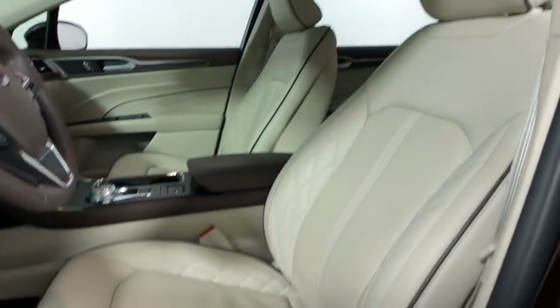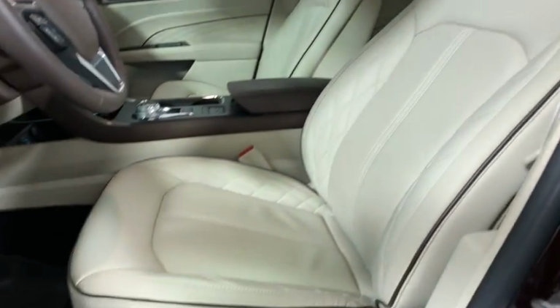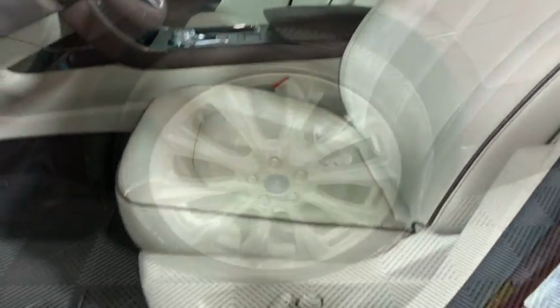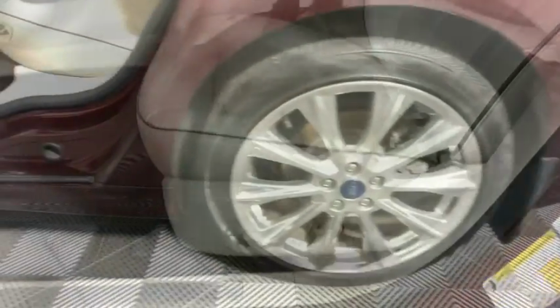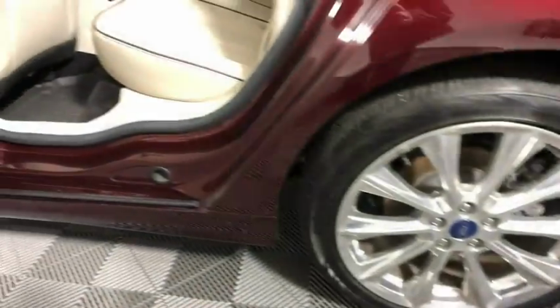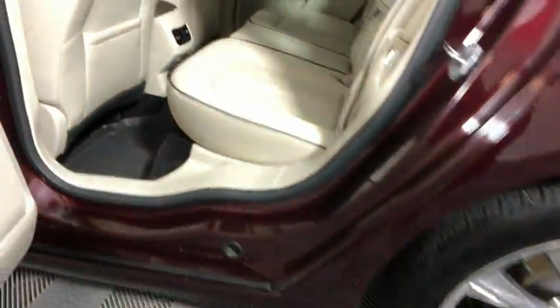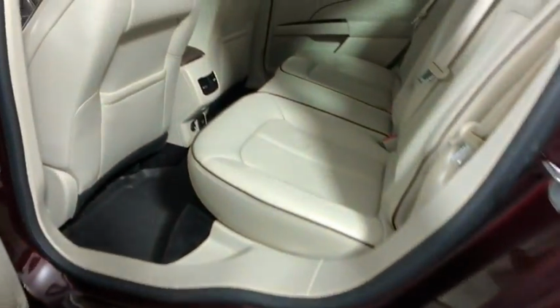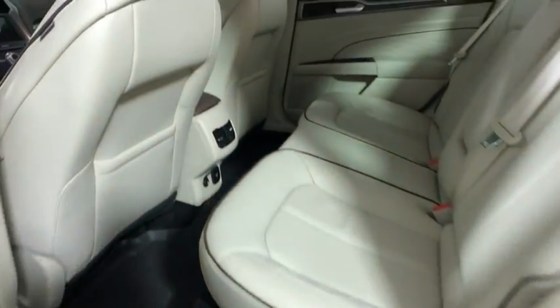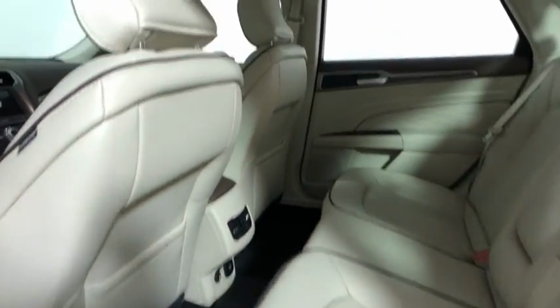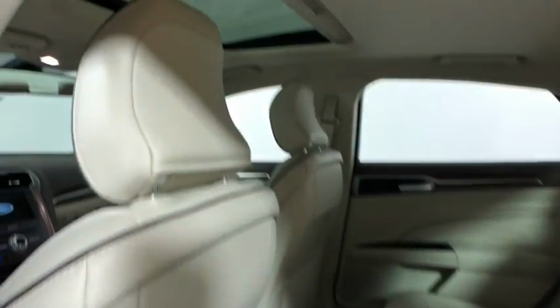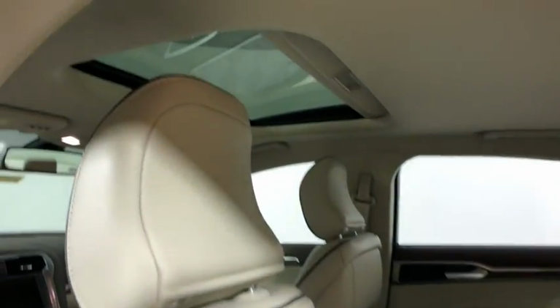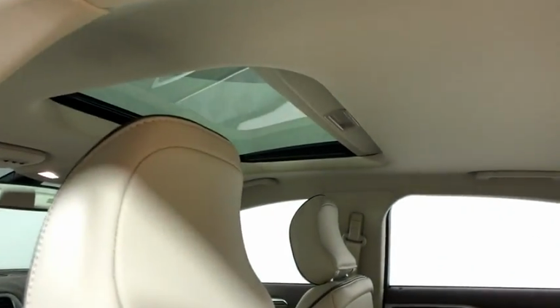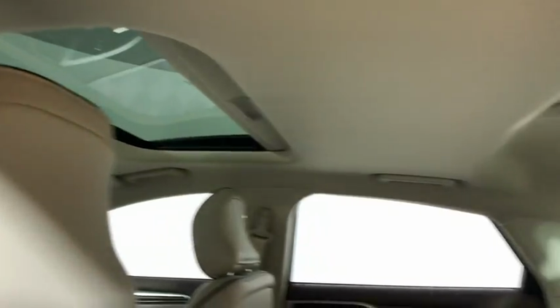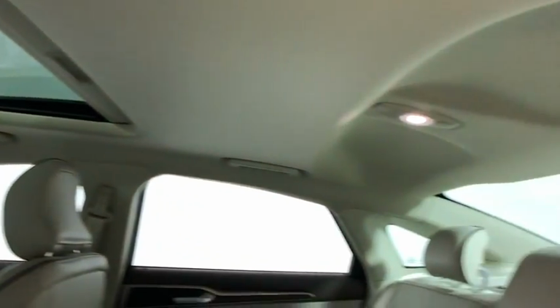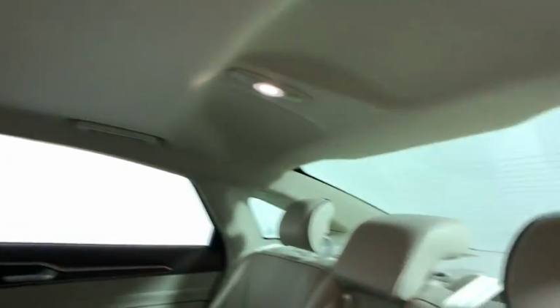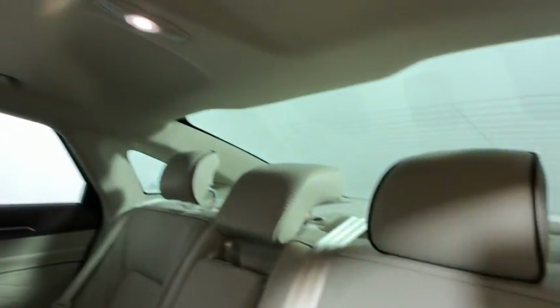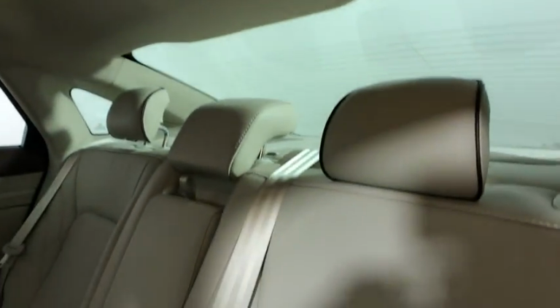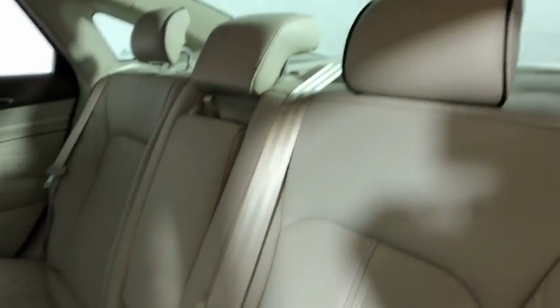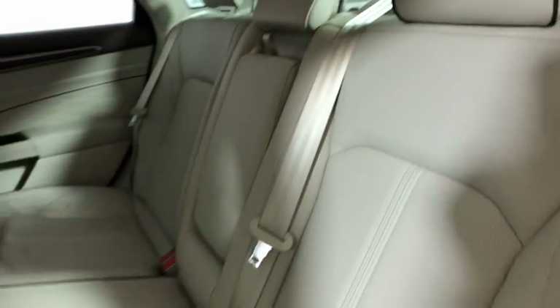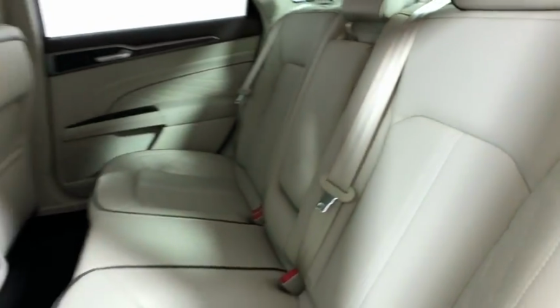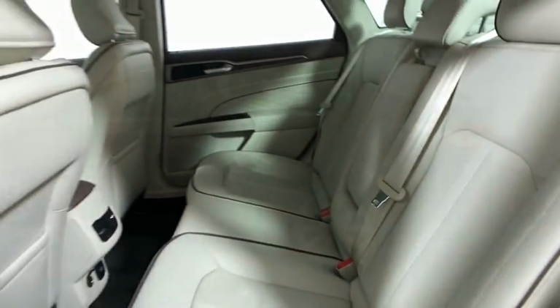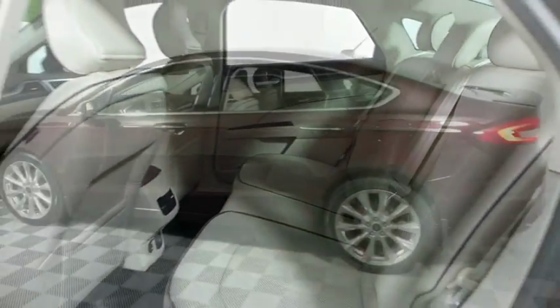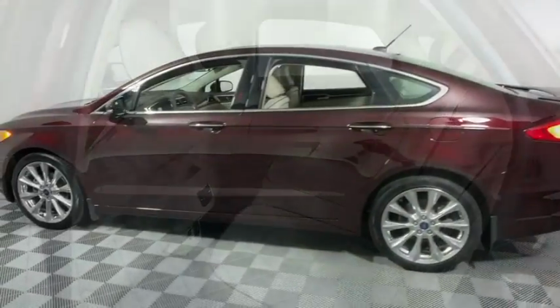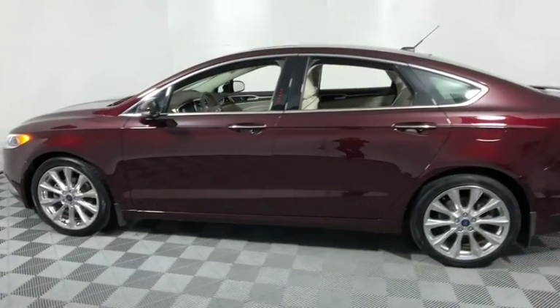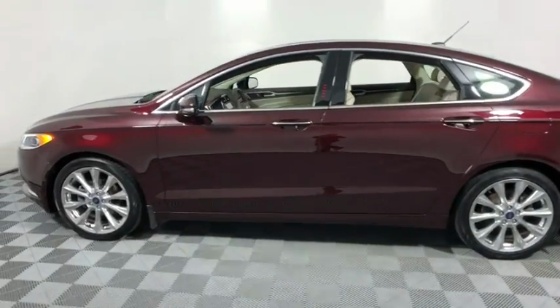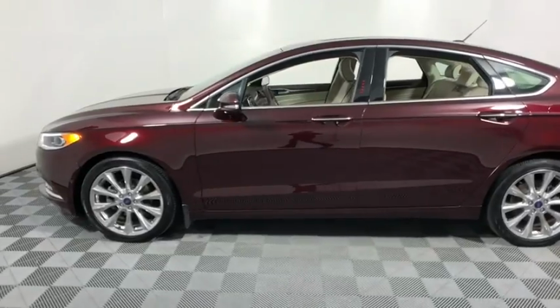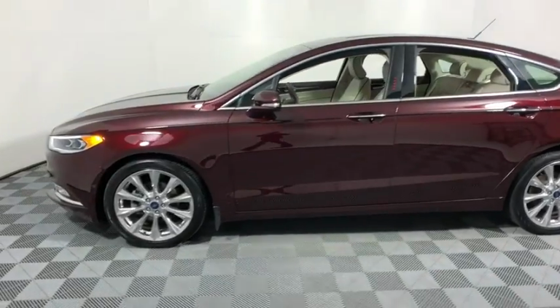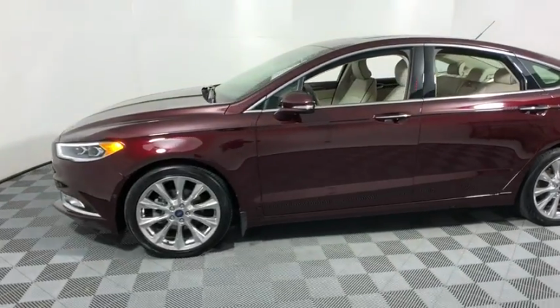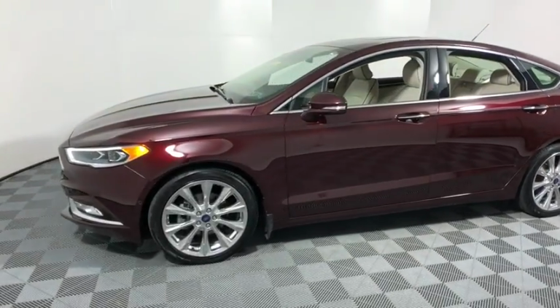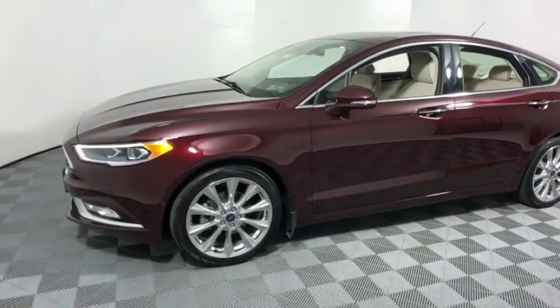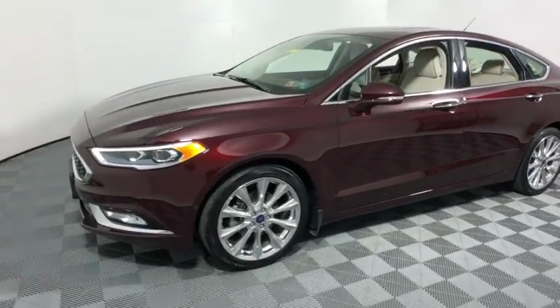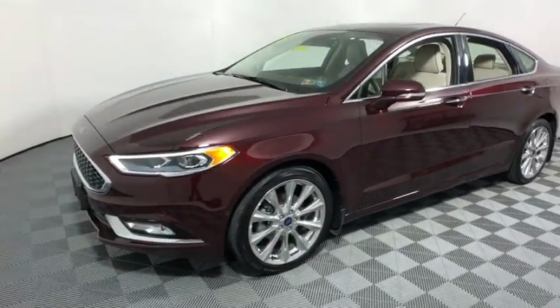Power steering, cruise control, four-wheel disc brakes, universal garage door opener, compass, heated front seat, trip computer, electronic stability control, power windows, rear window defroster, fog lights.